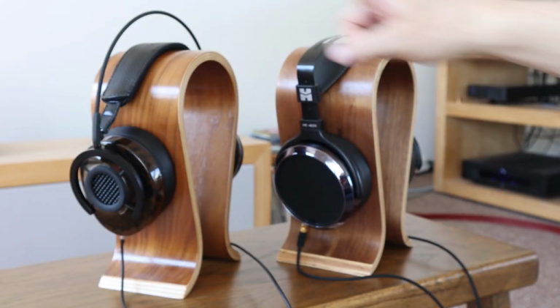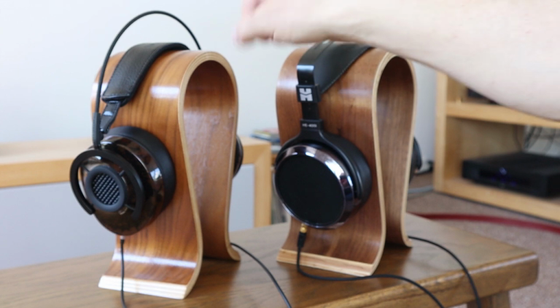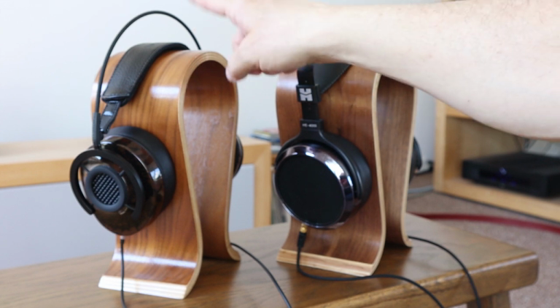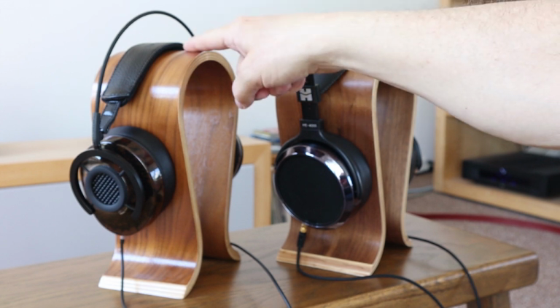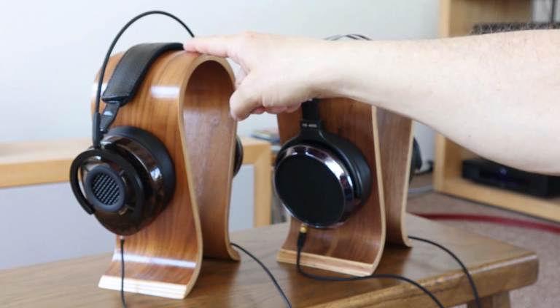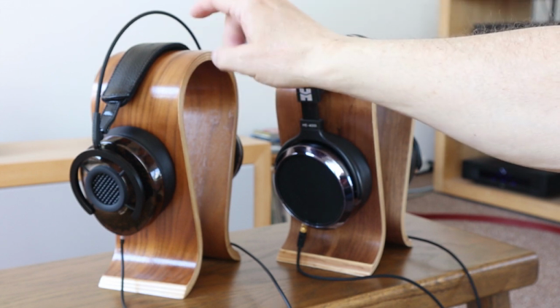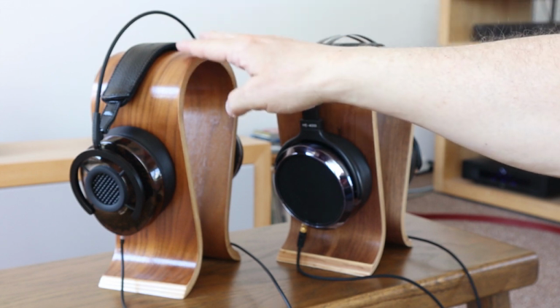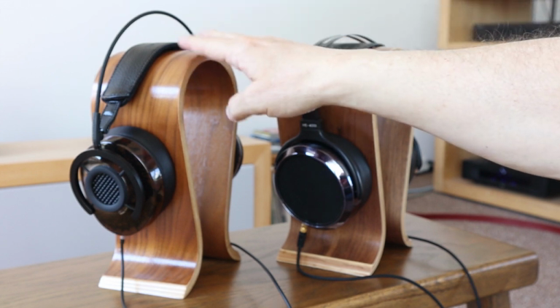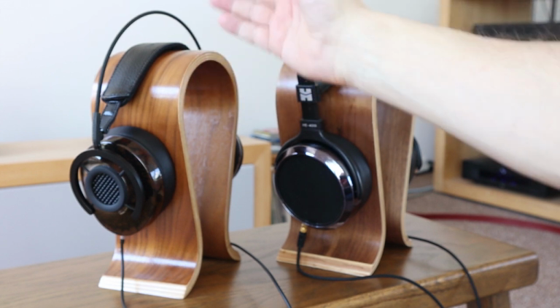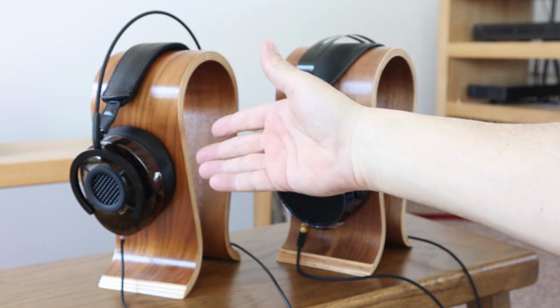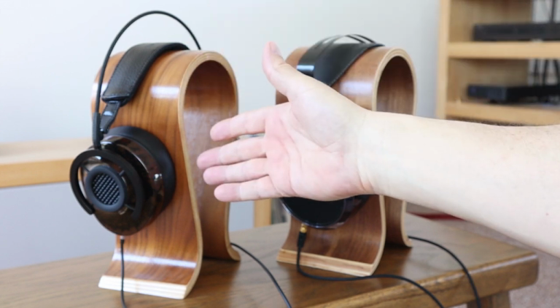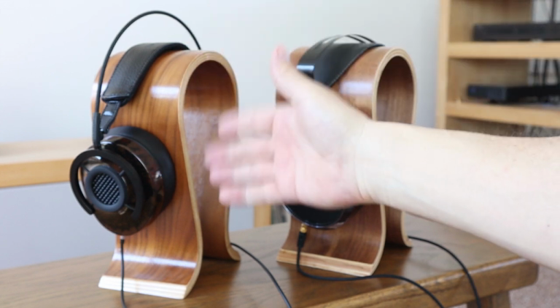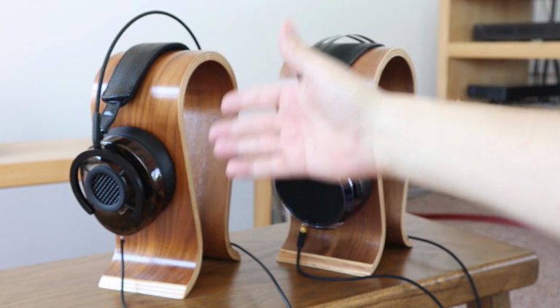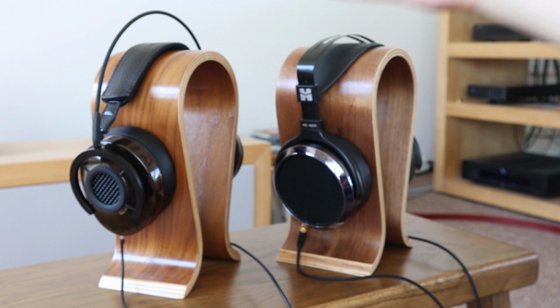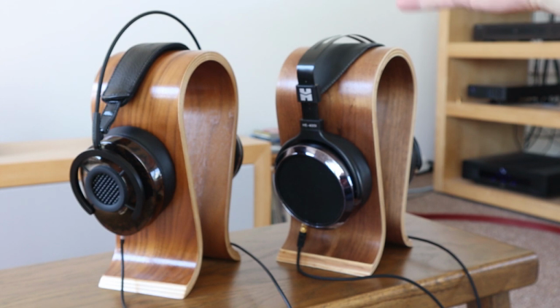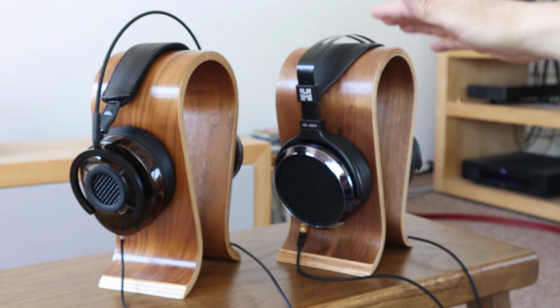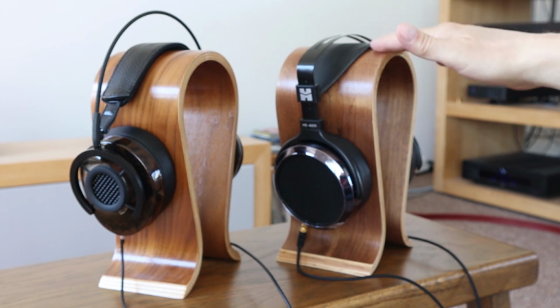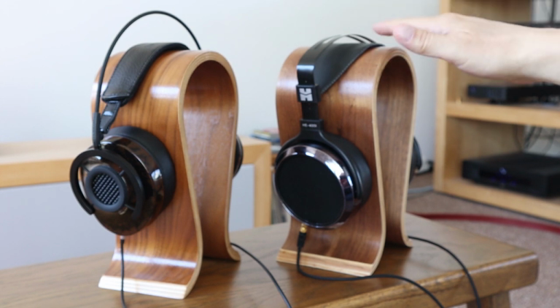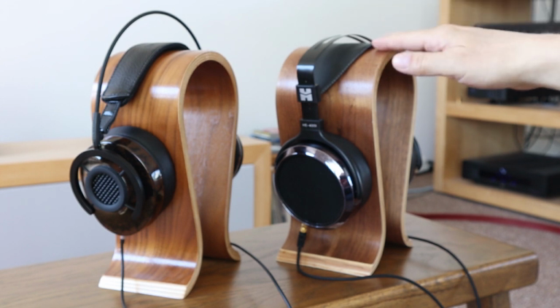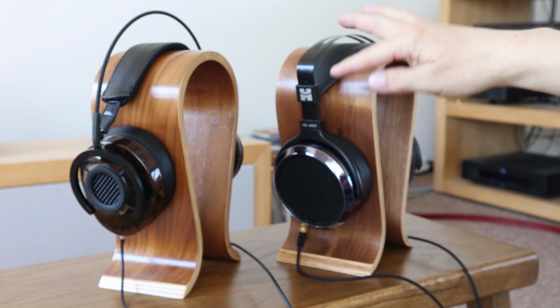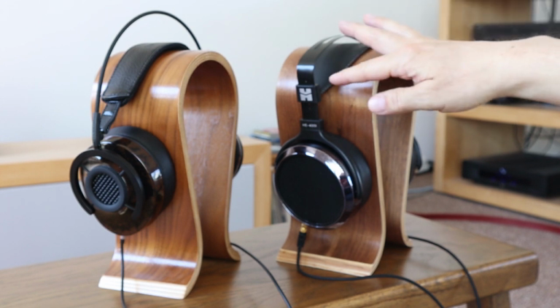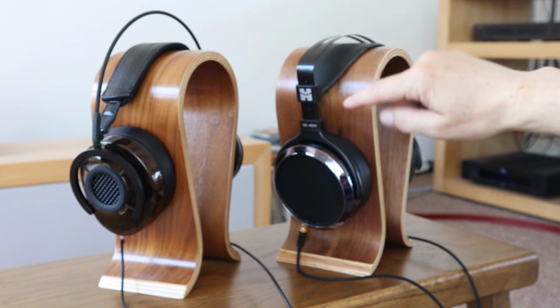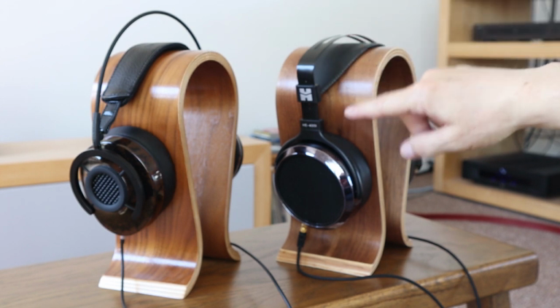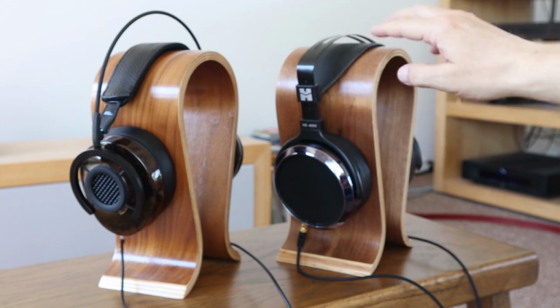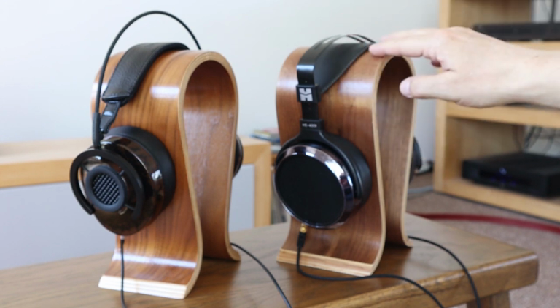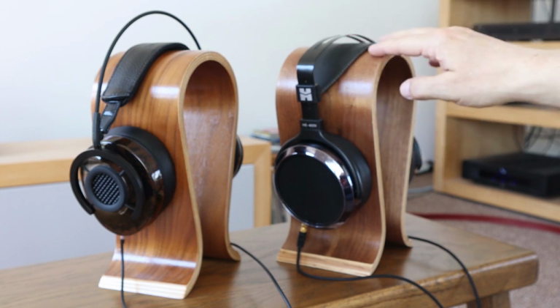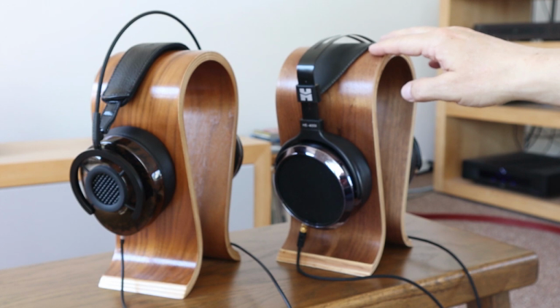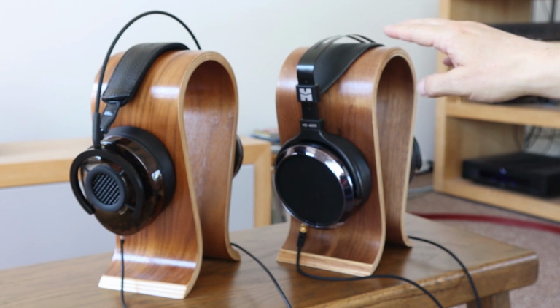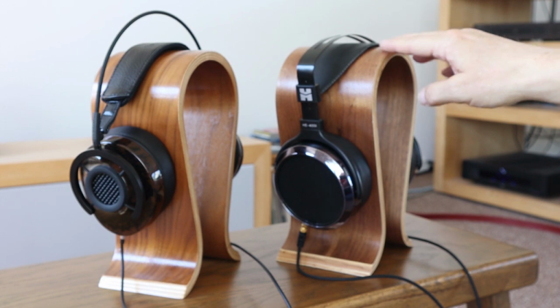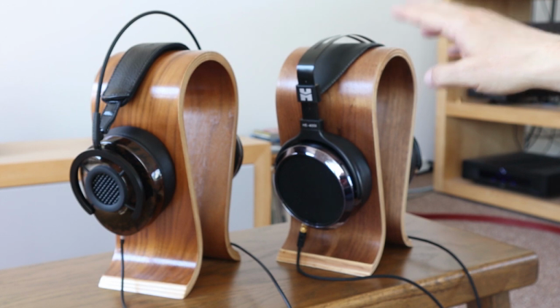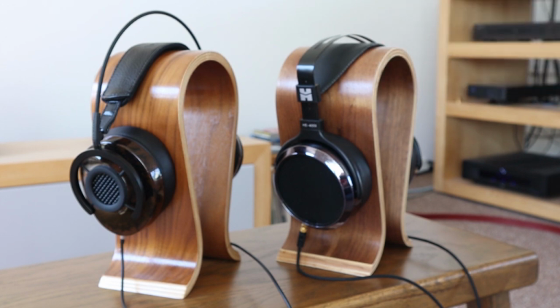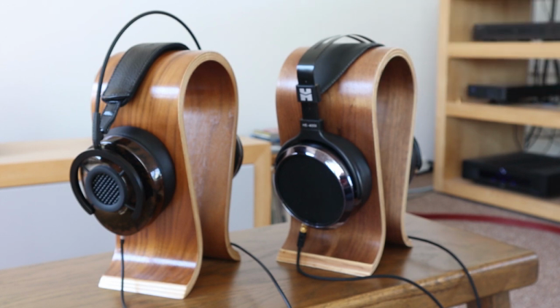Last week I told you about the AudioQuest Nighthawk that I got, and I've been listening to it this week and comparing it with the HiFiMan HE 400i that I also have.